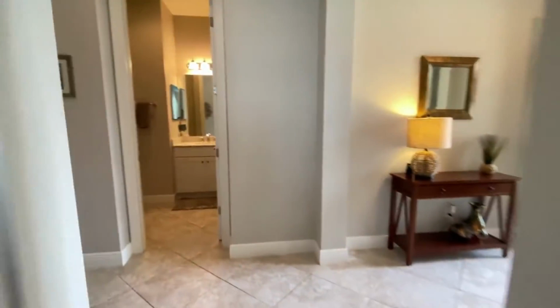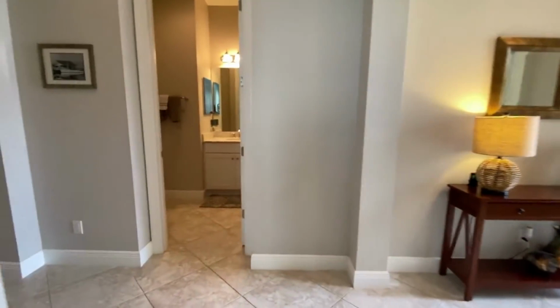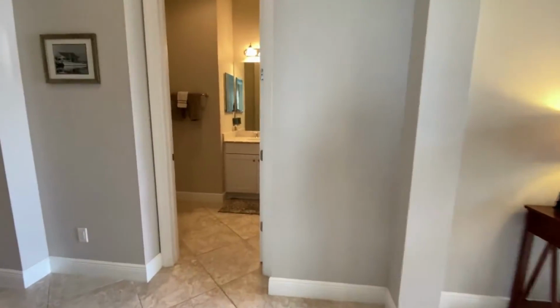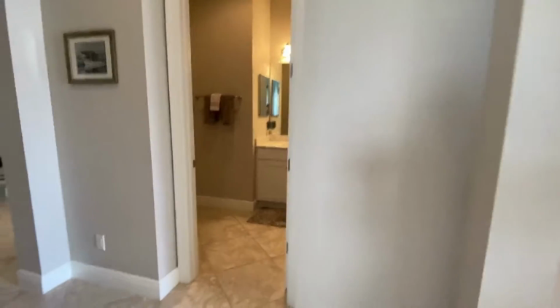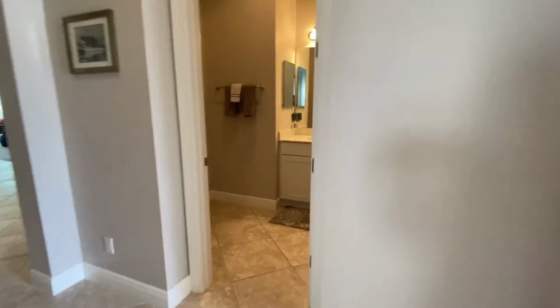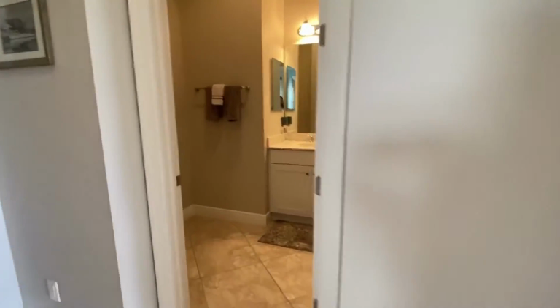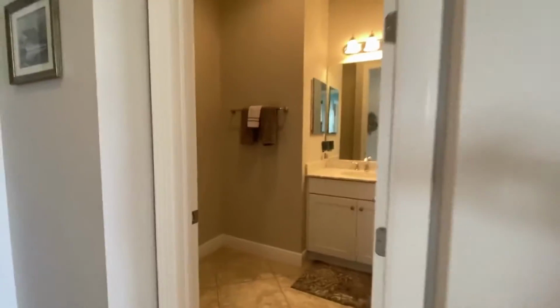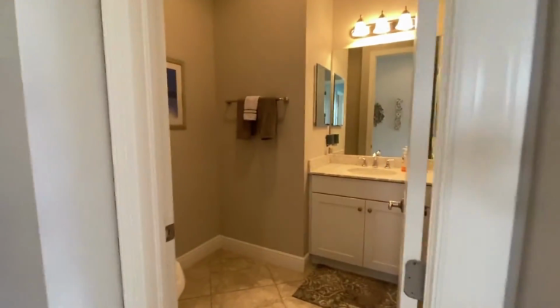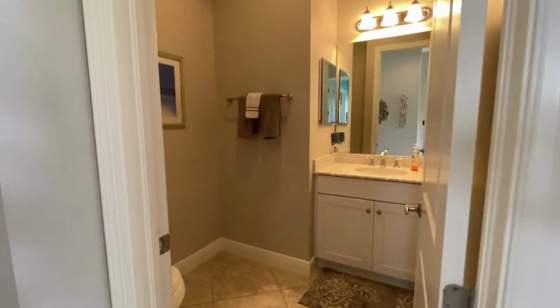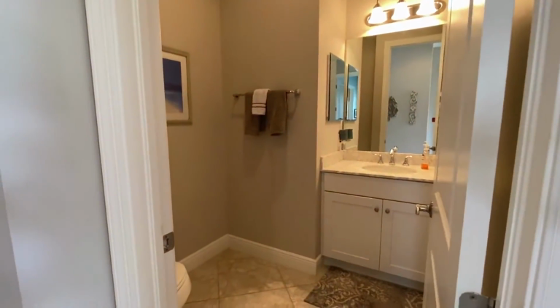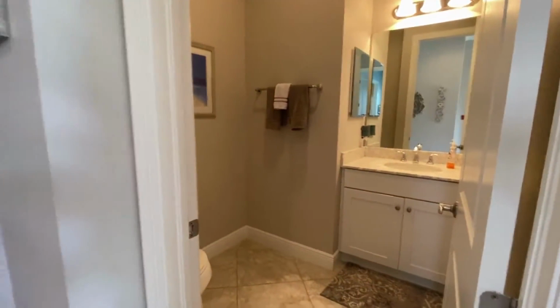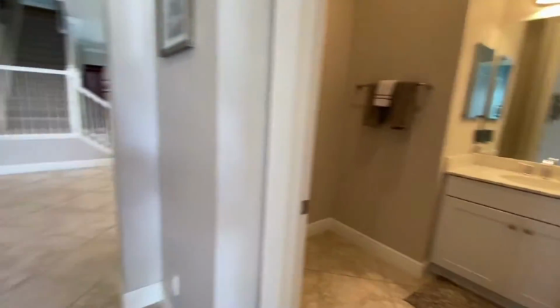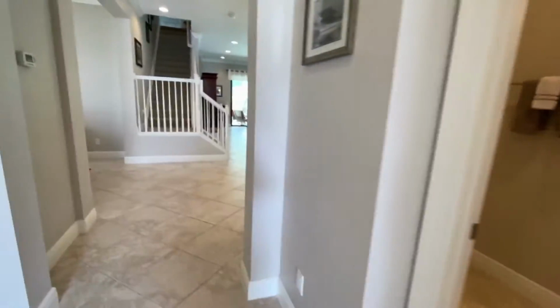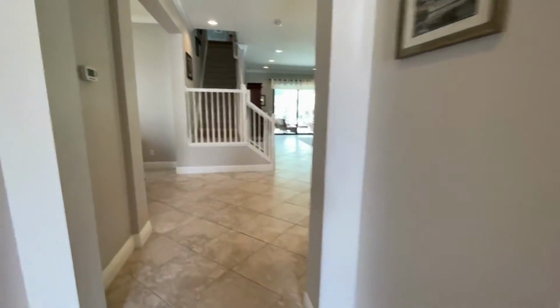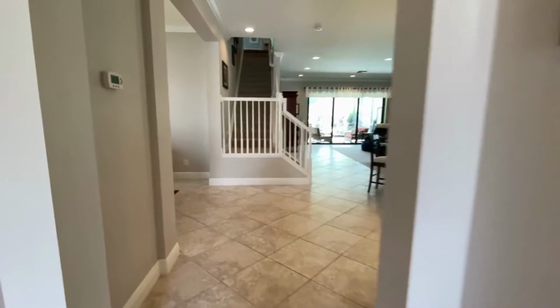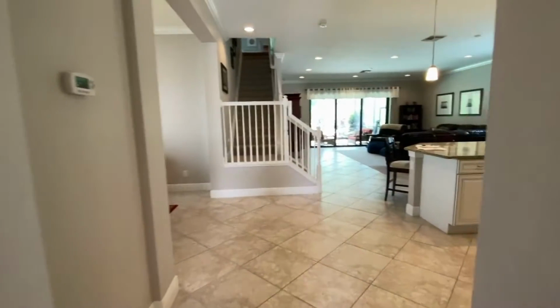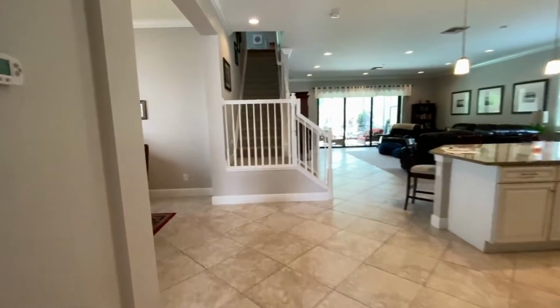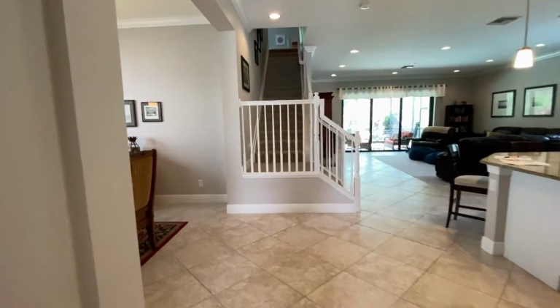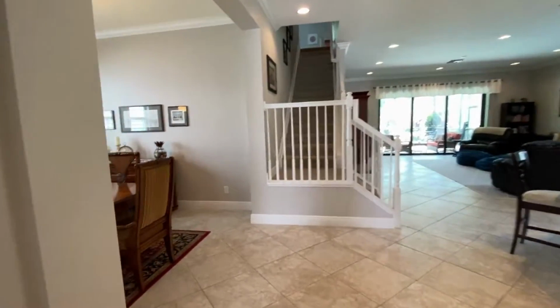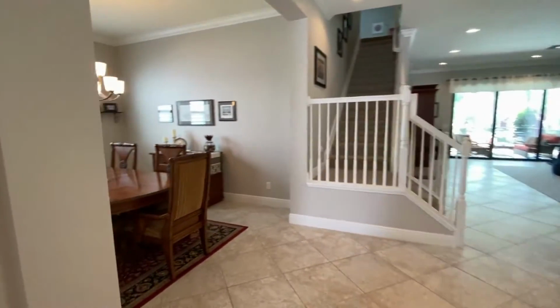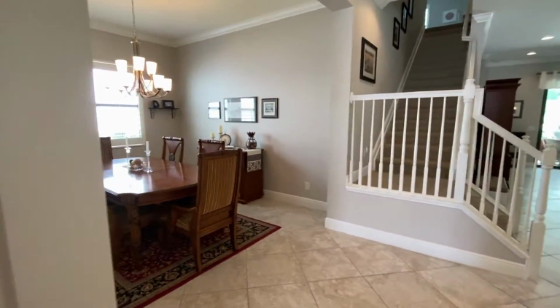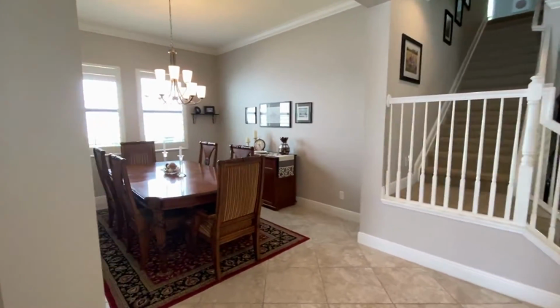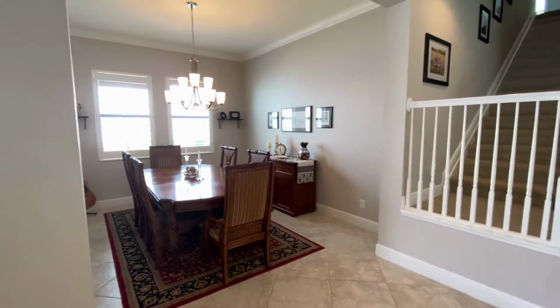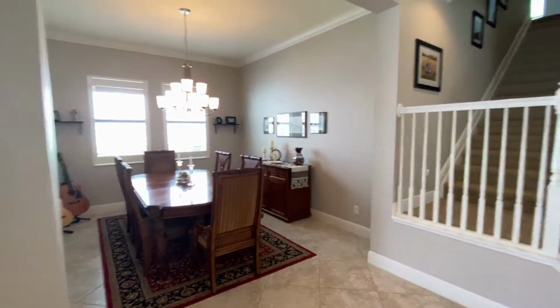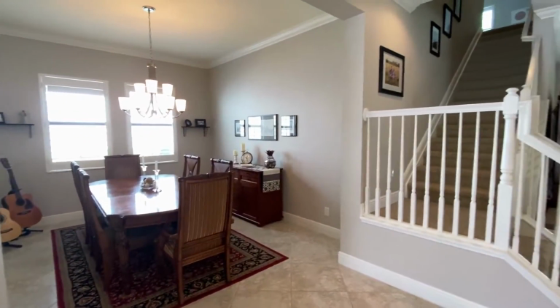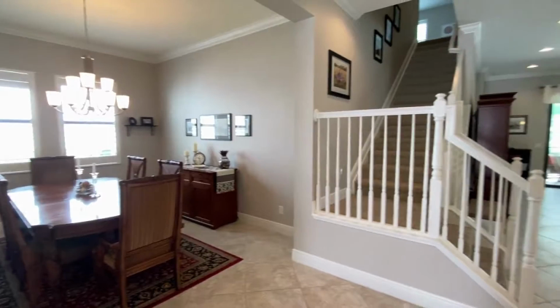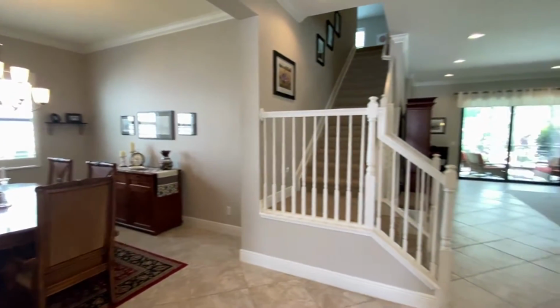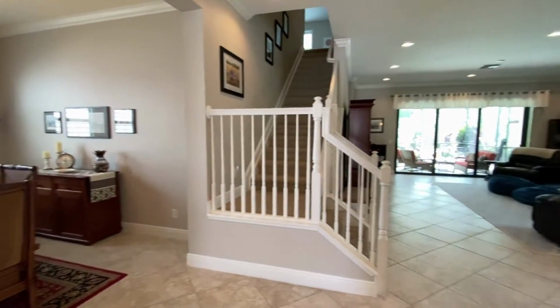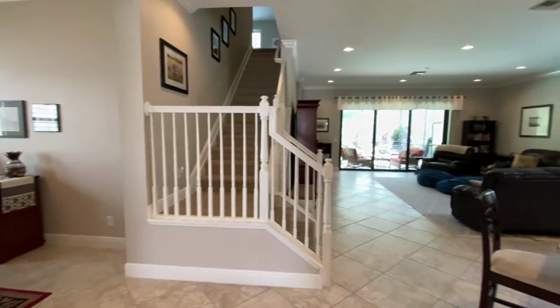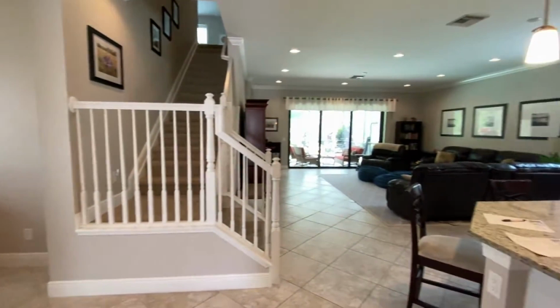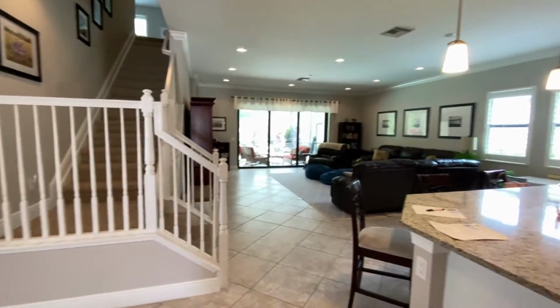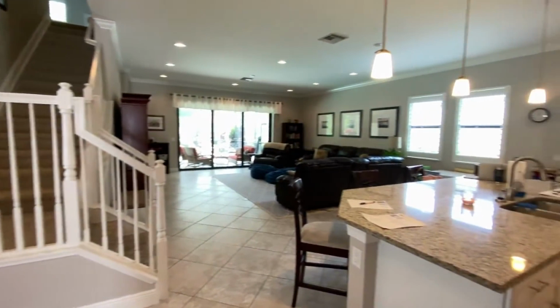Coming back out into the foyer, you have this half bath which is perfect for your guests to use while entertaining. One thing I love about this home is that it has an appointed dining room for all of your family needs and get-togethers.